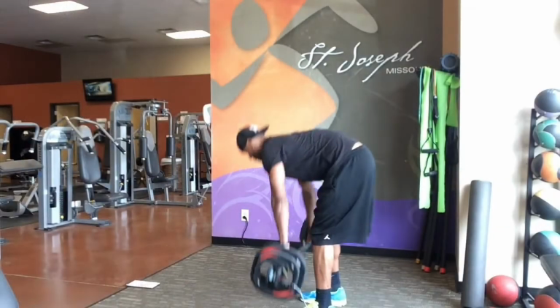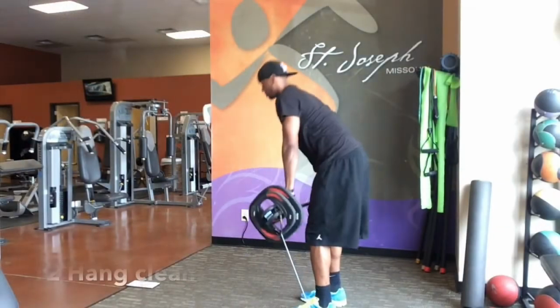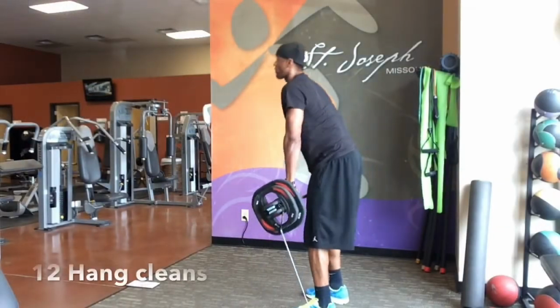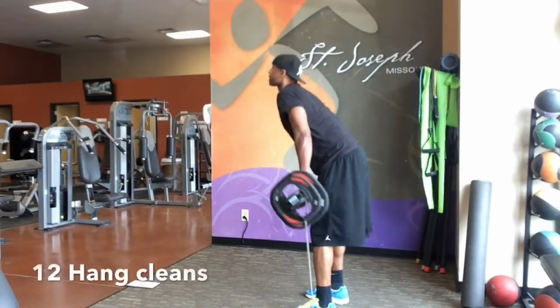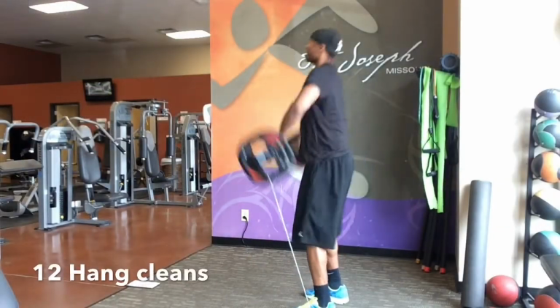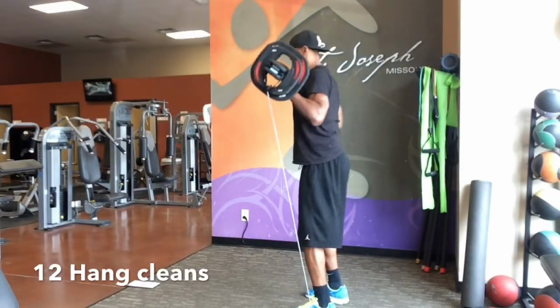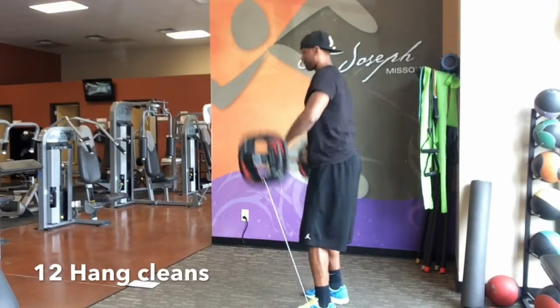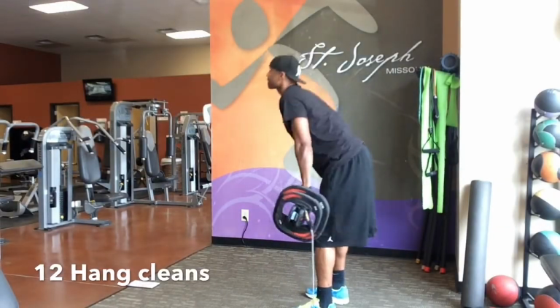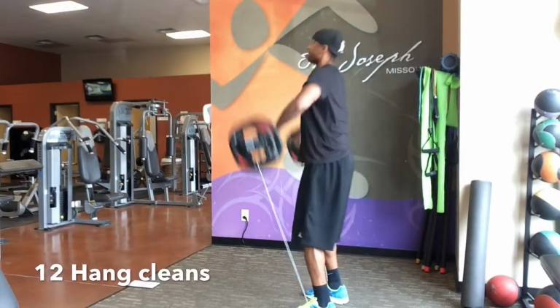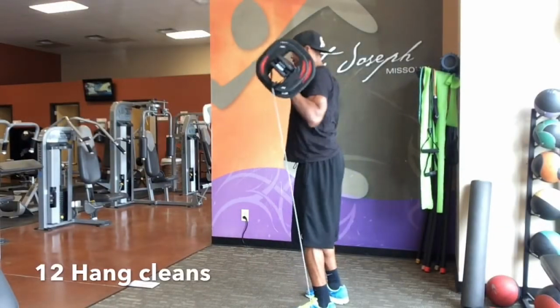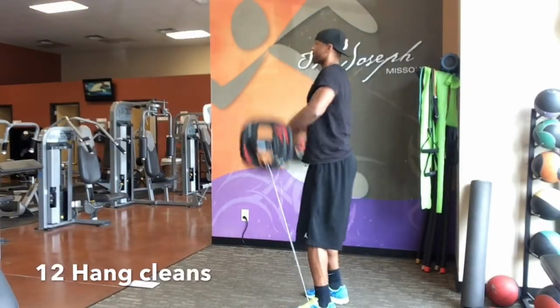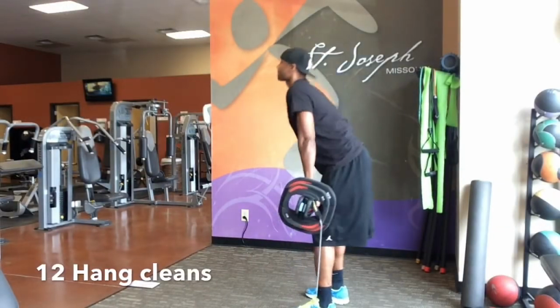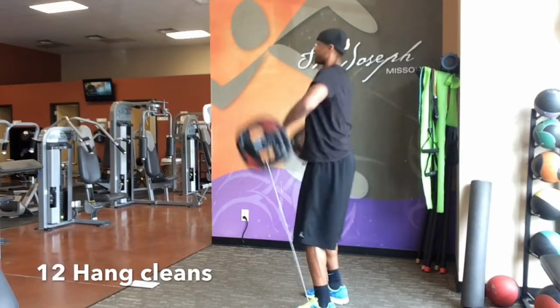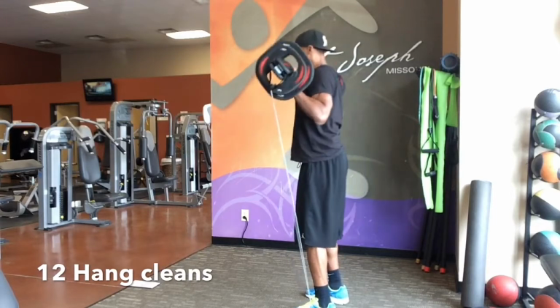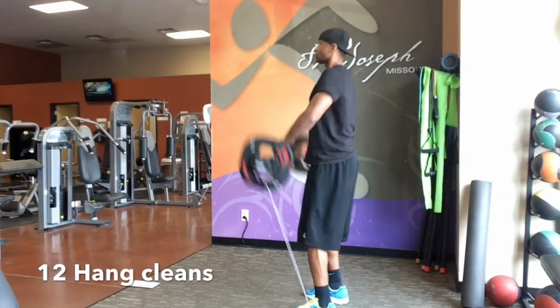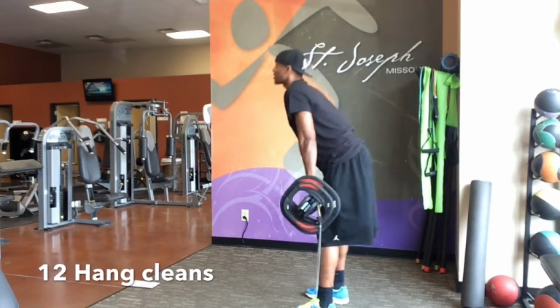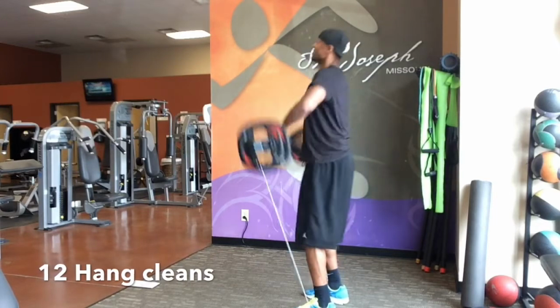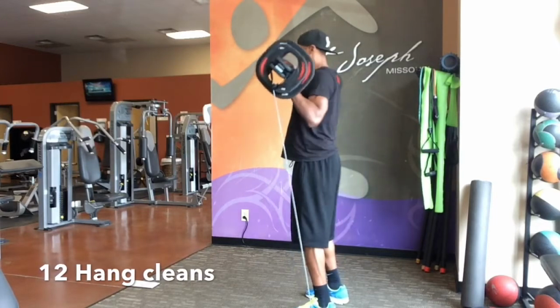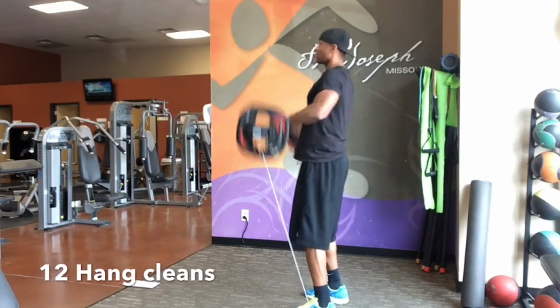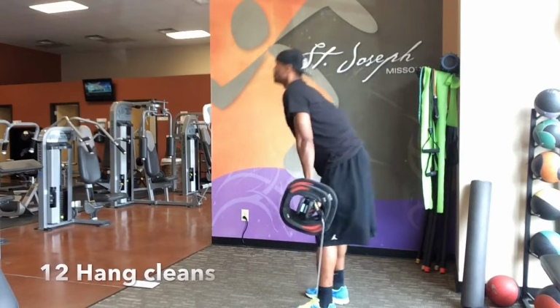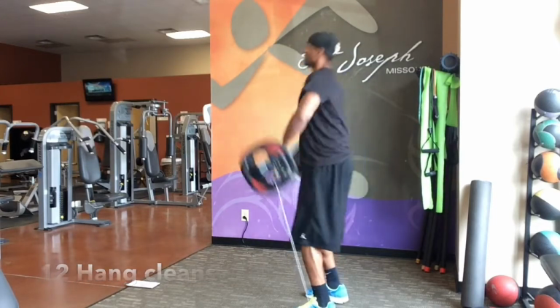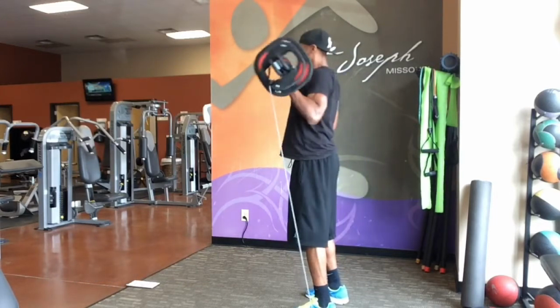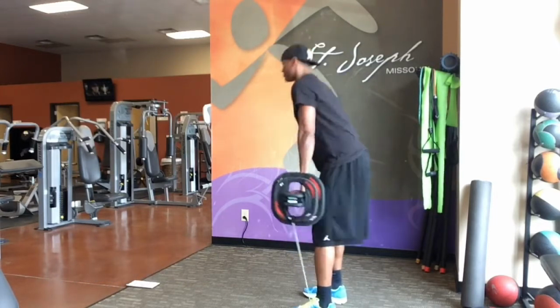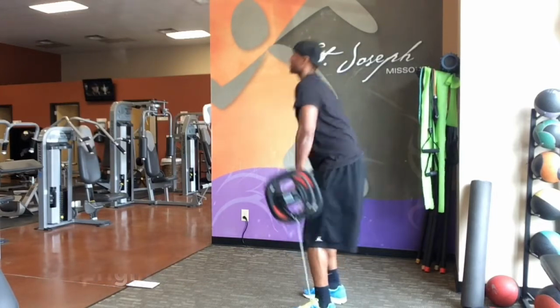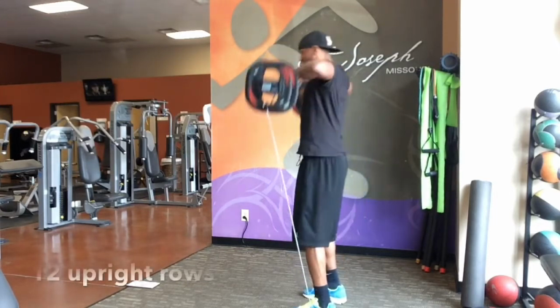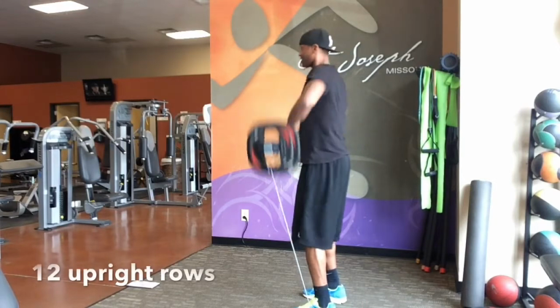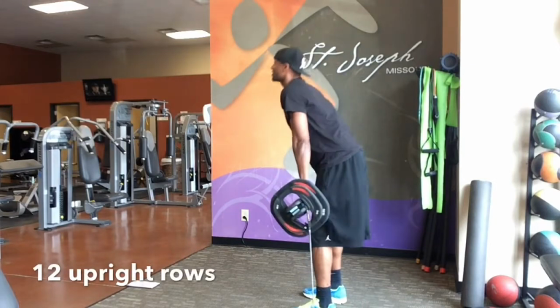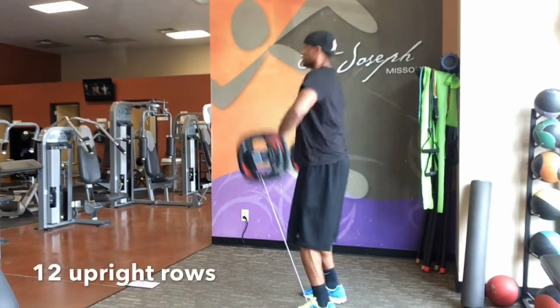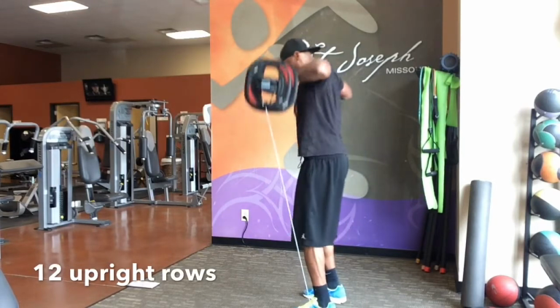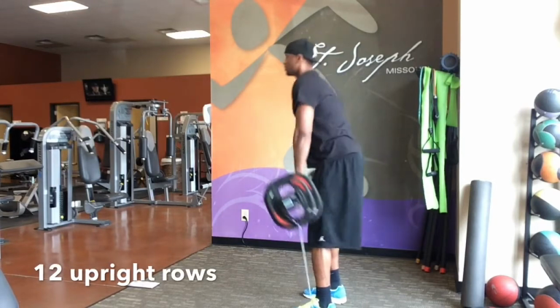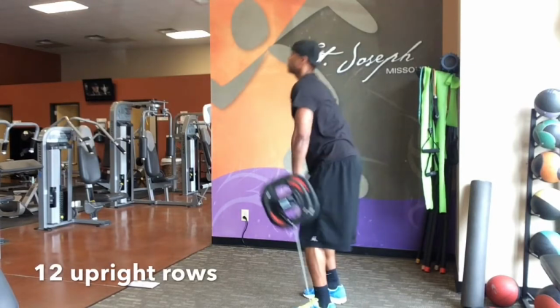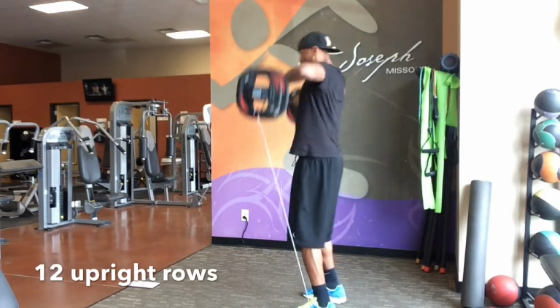The principle behind the complex is you have 8 moves, 12 reps each. That's 96 reps before we put the barbell down. The object is to complete all 96 reps without putting that barbell down.